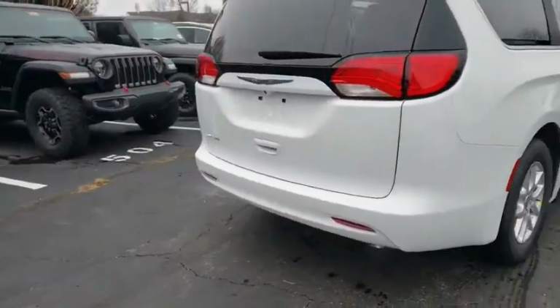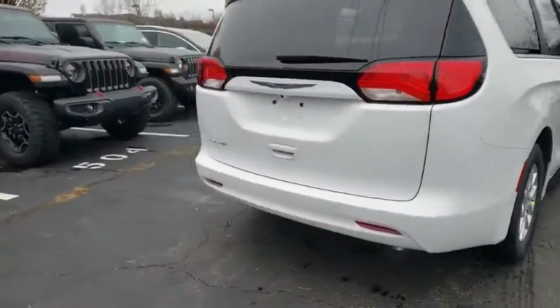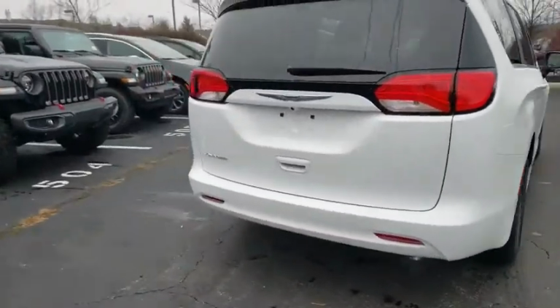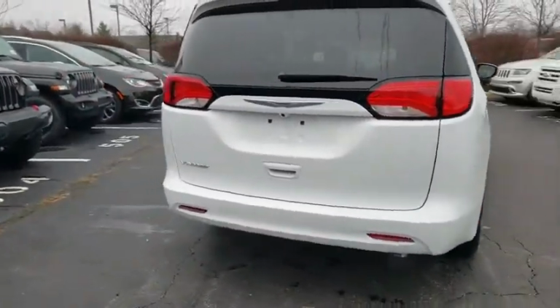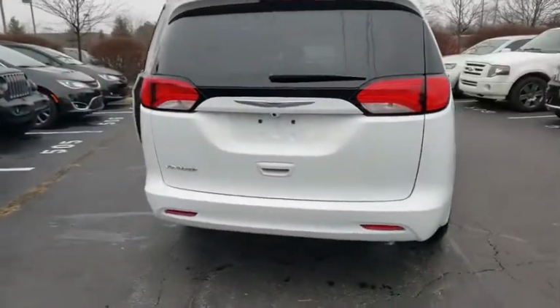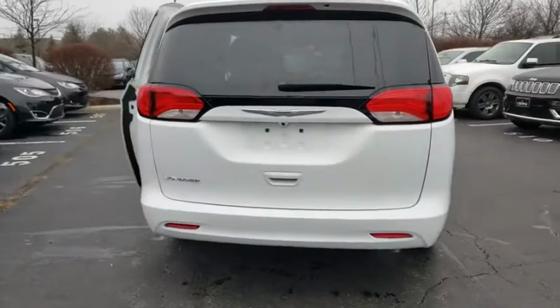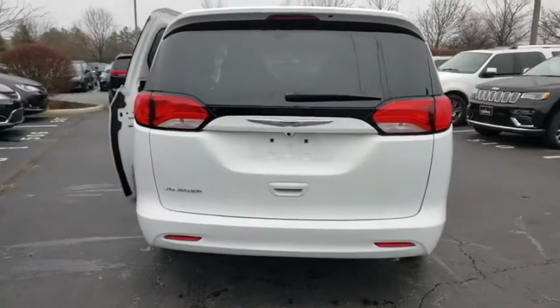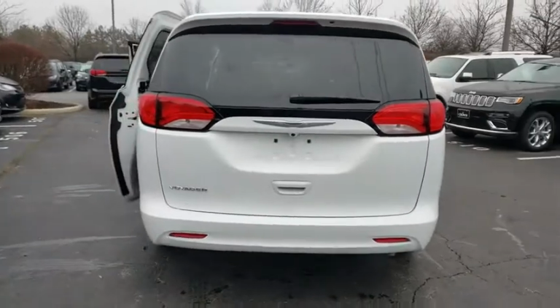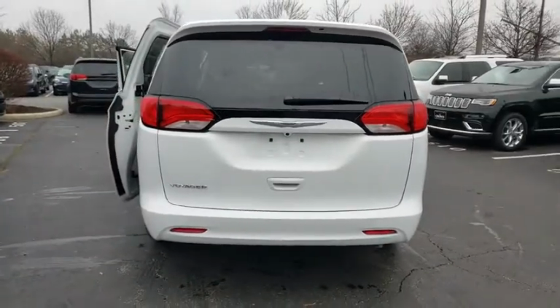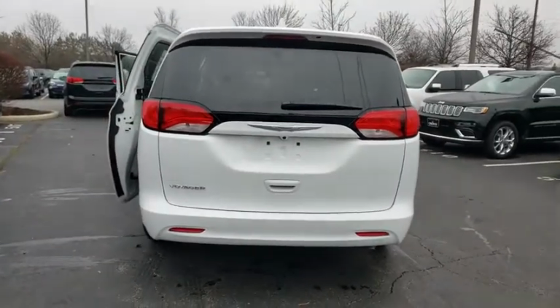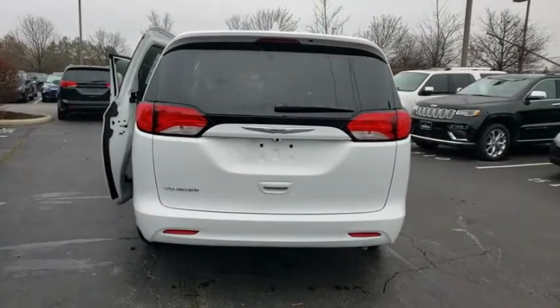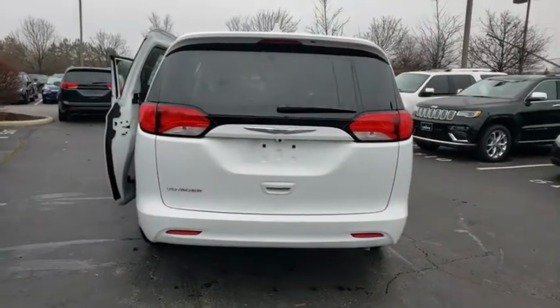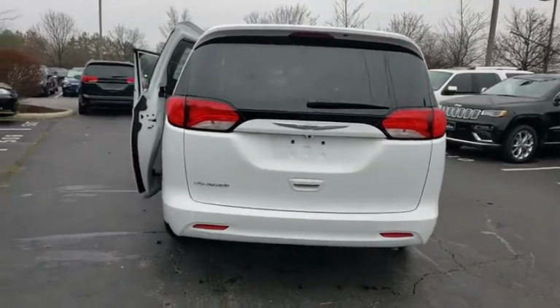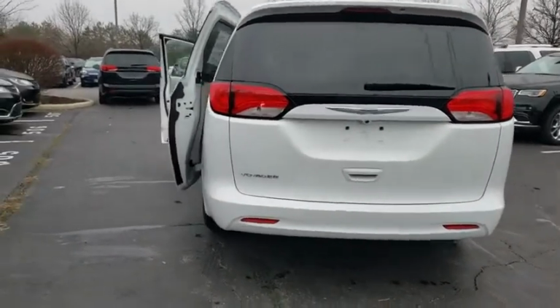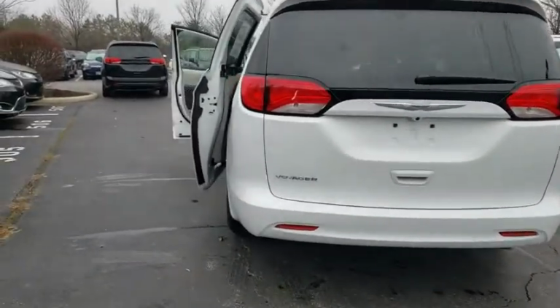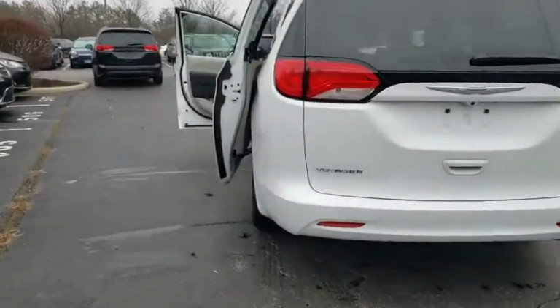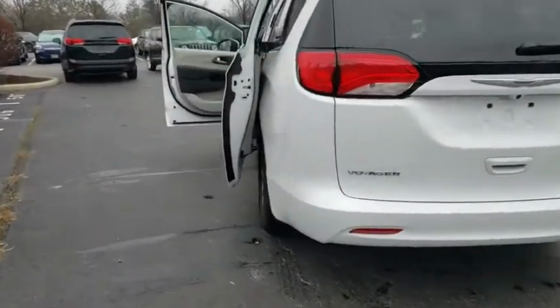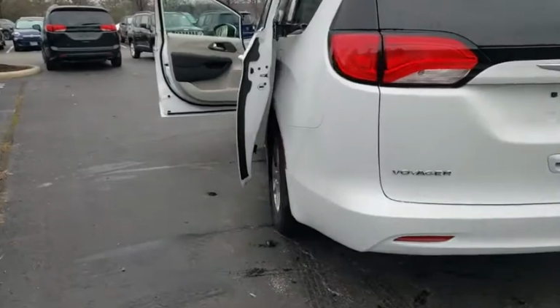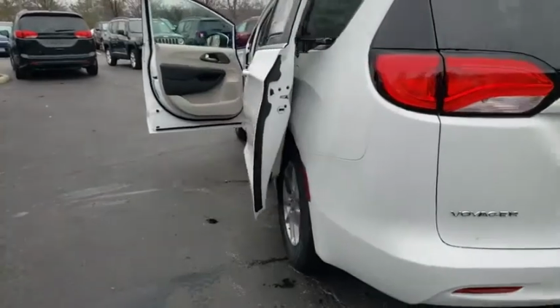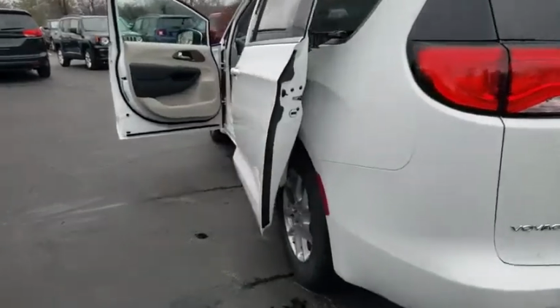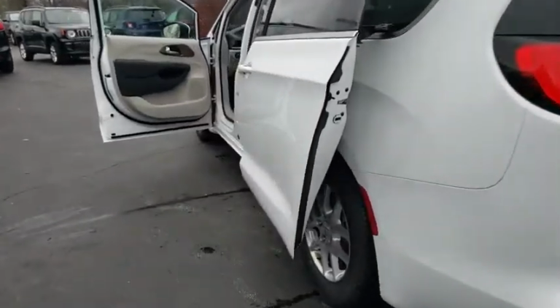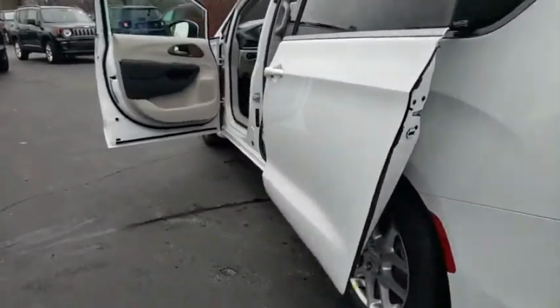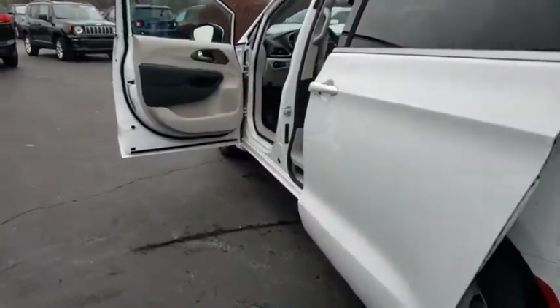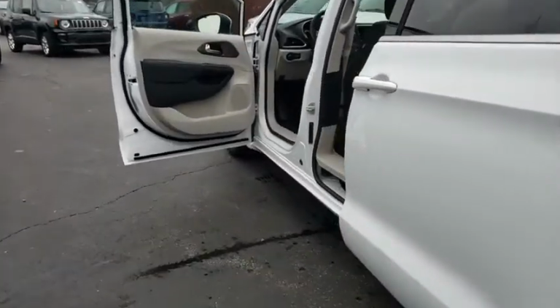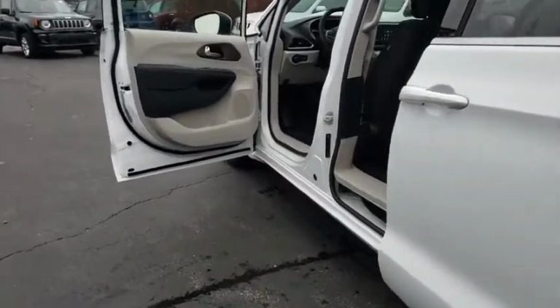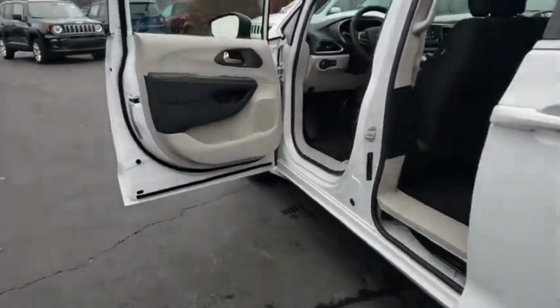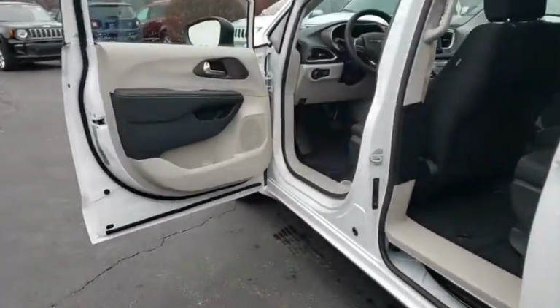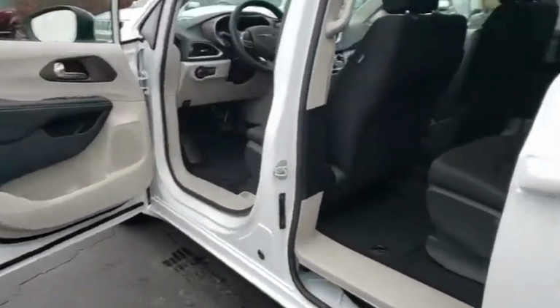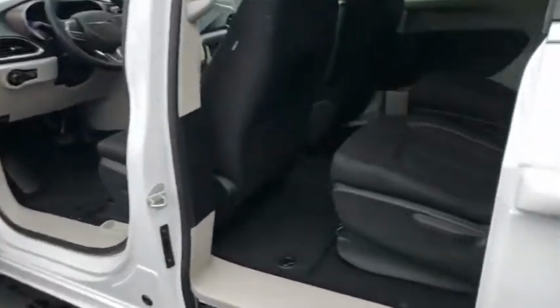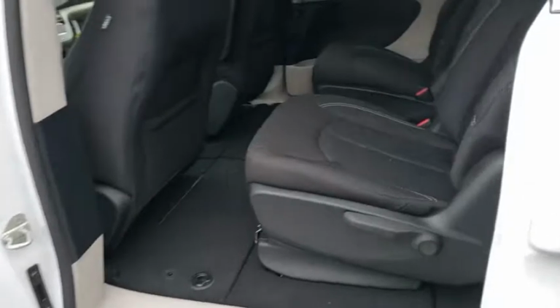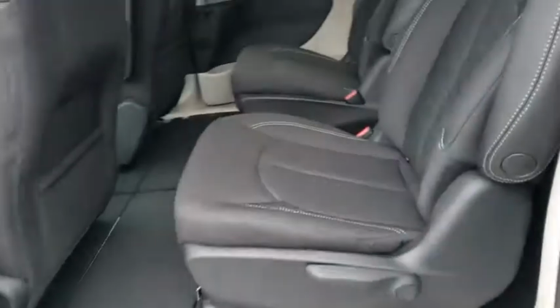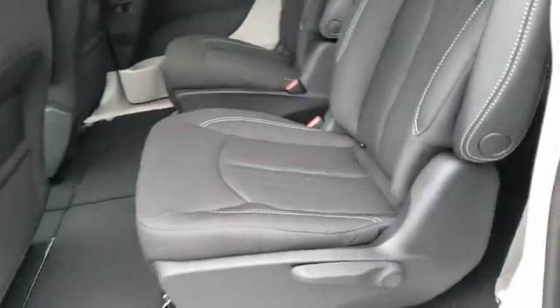Here are some of this vehicle's great options: backup camera, anti-lock braking system, keyless entry, traction control, stability control, steering wheel audio controls, Bluetooth, power steering, adjustable steering wheel, and keyless start.